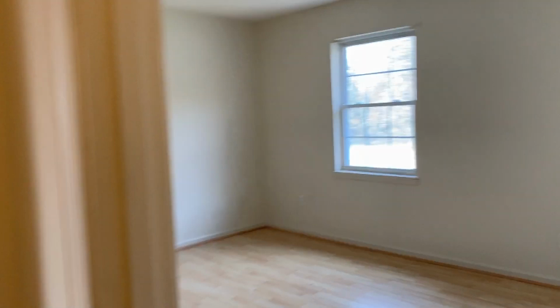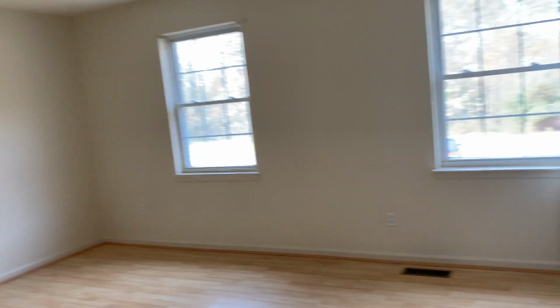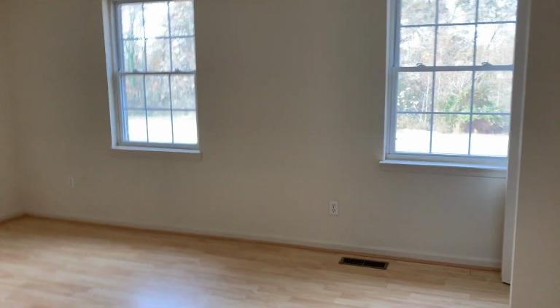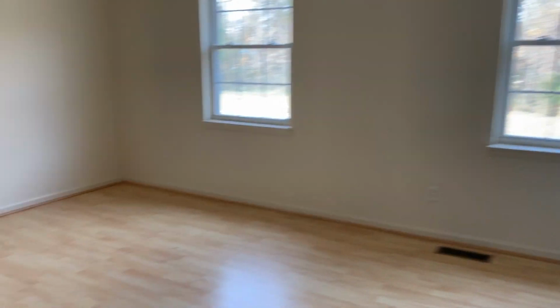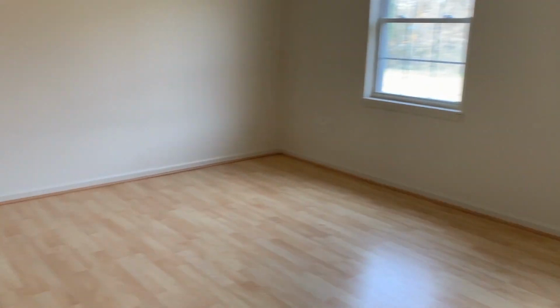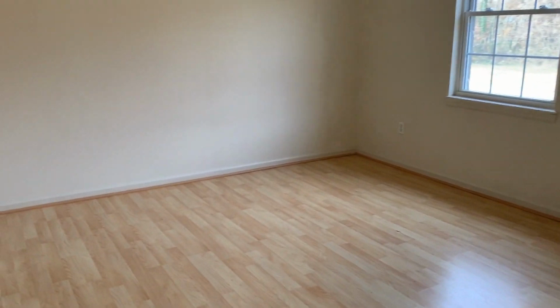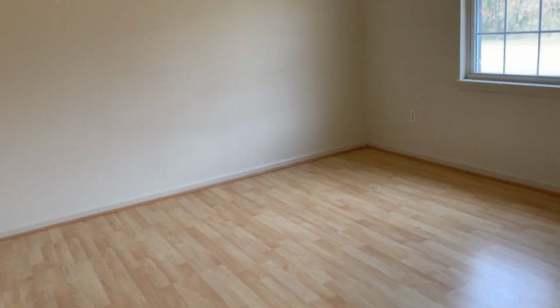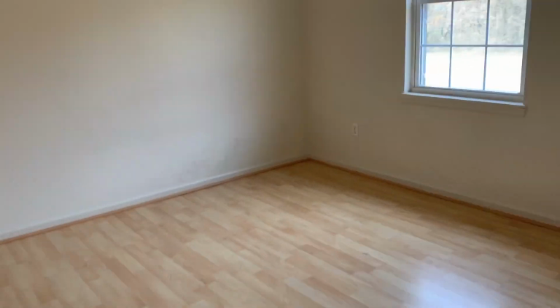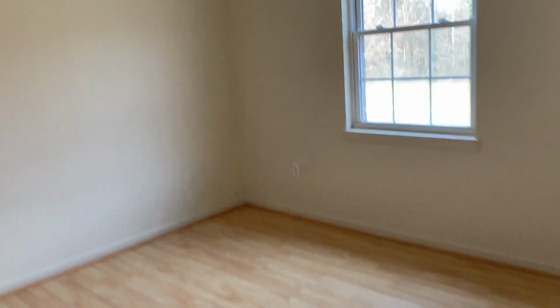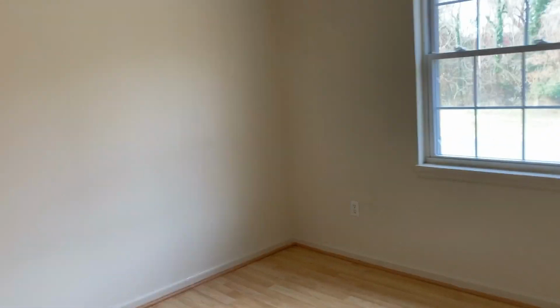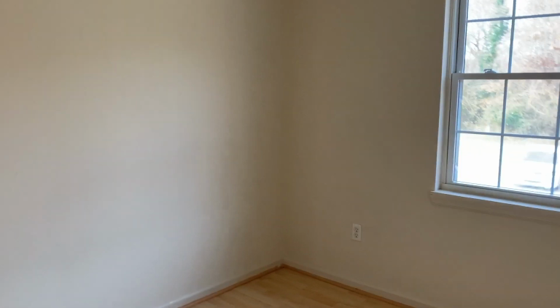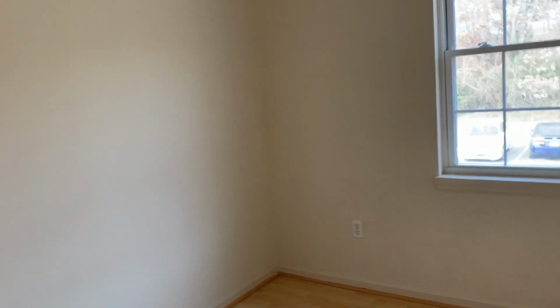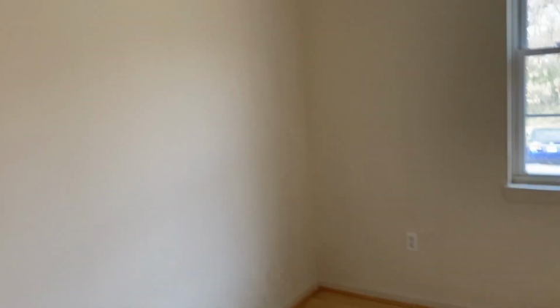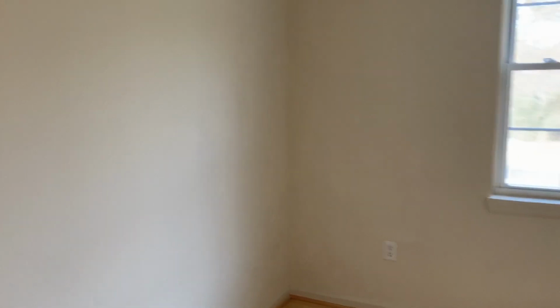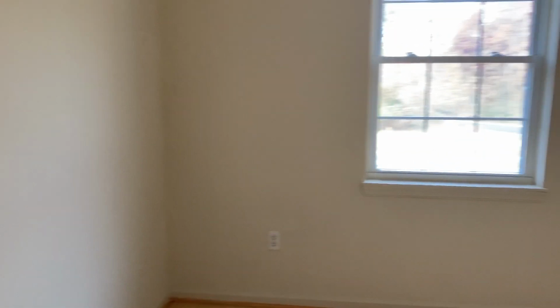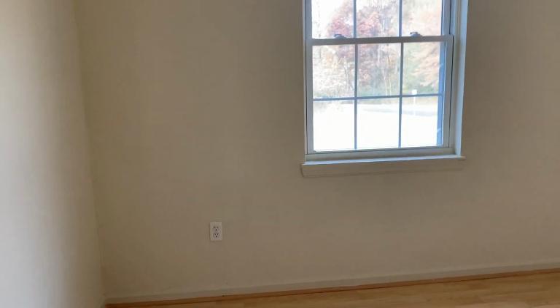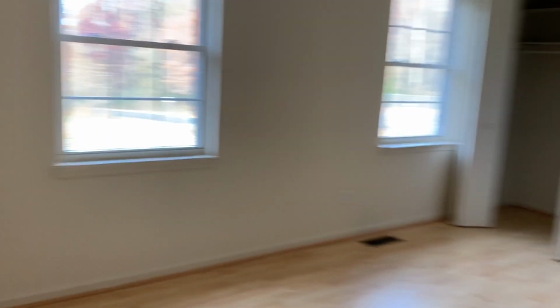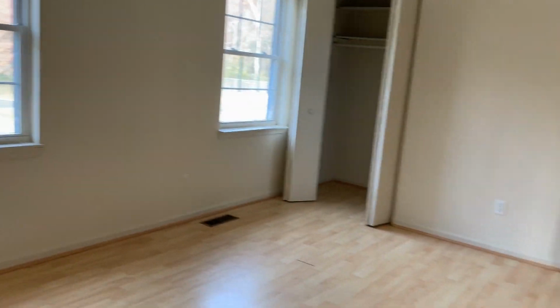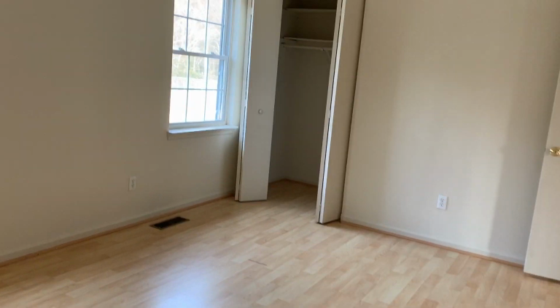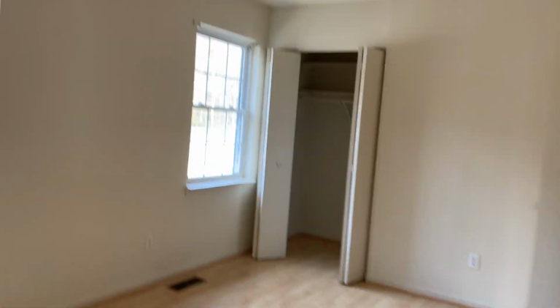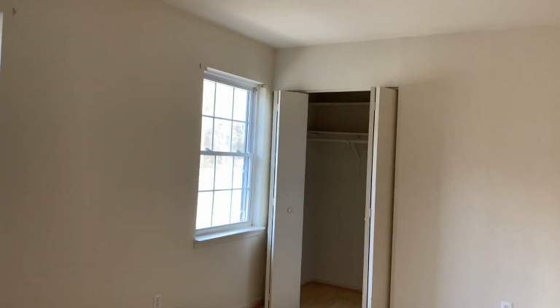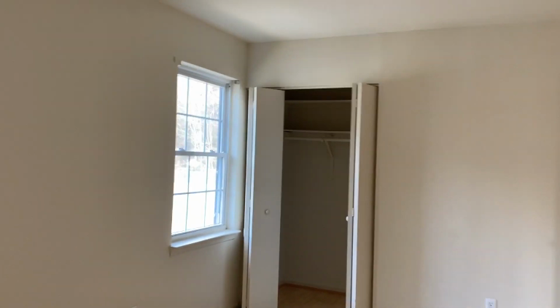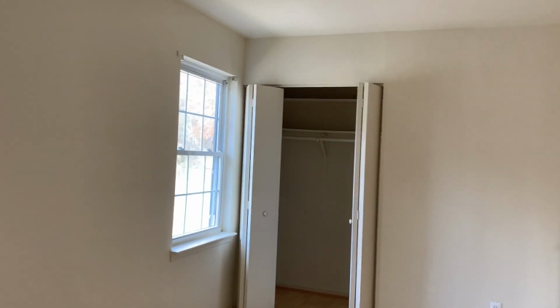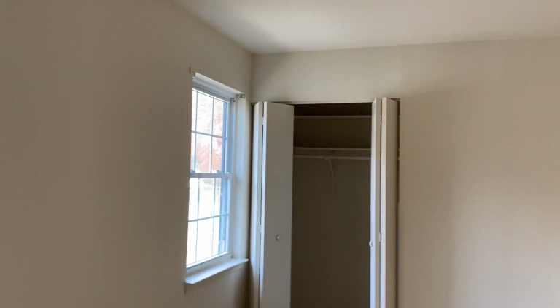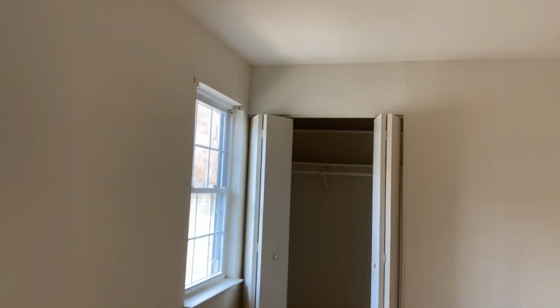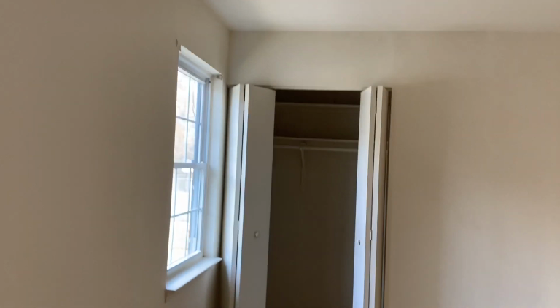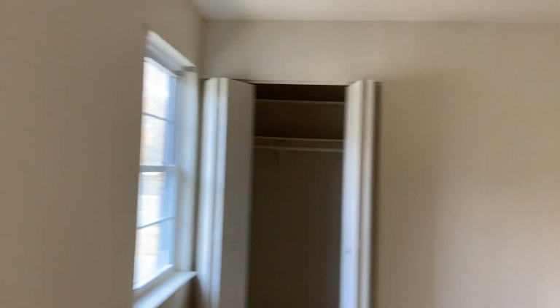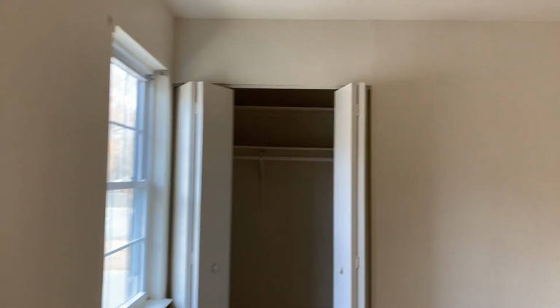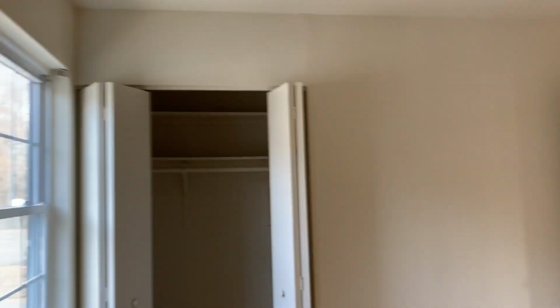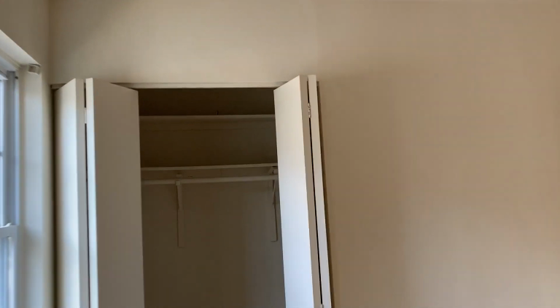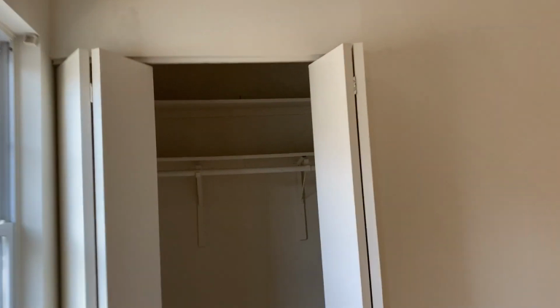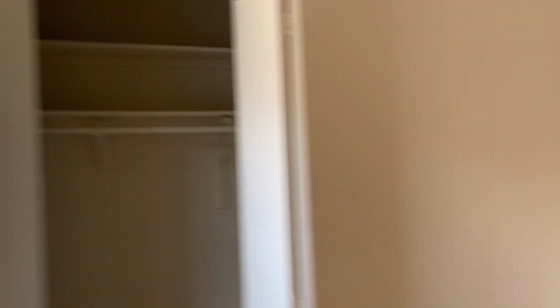The first bedroom is the master. This is a pretty large bedroom — you can definitely fit a king-sized bed in here. Nice big closet with racks for extra storage.